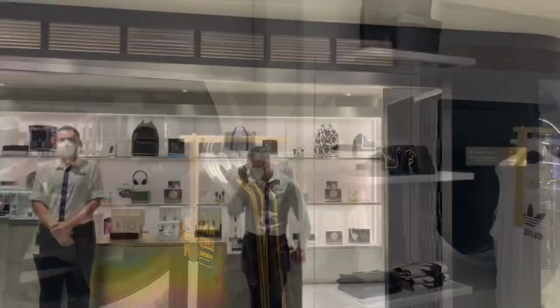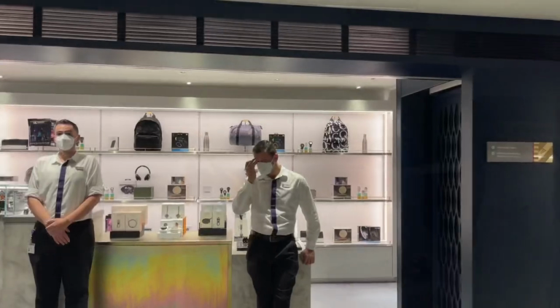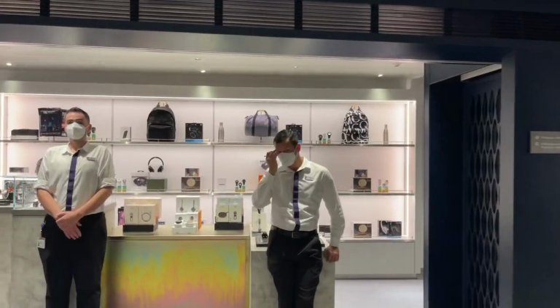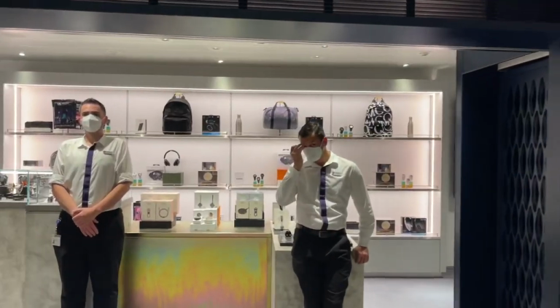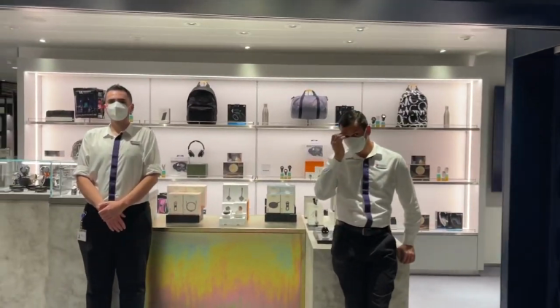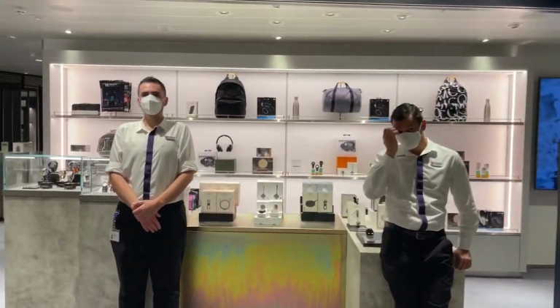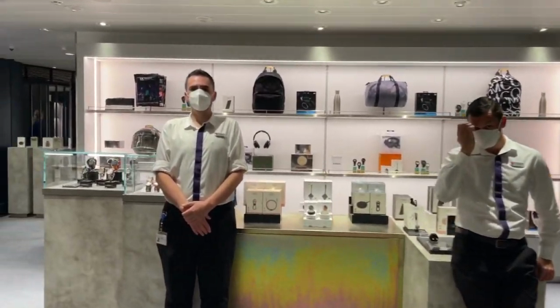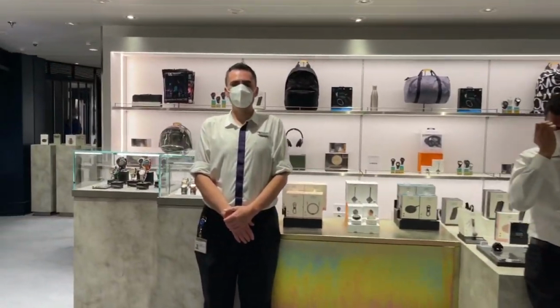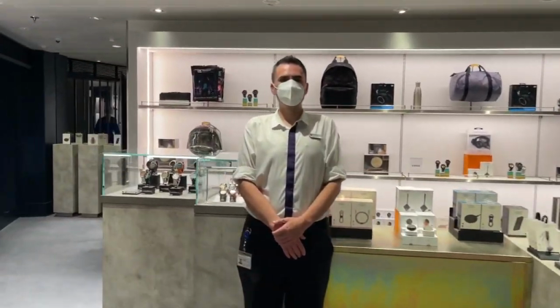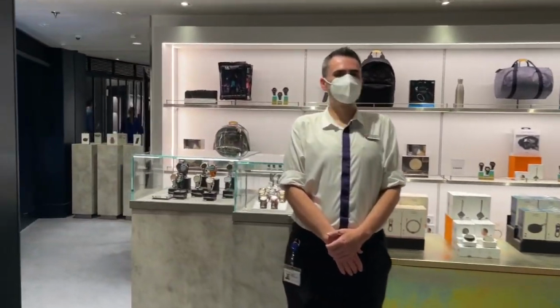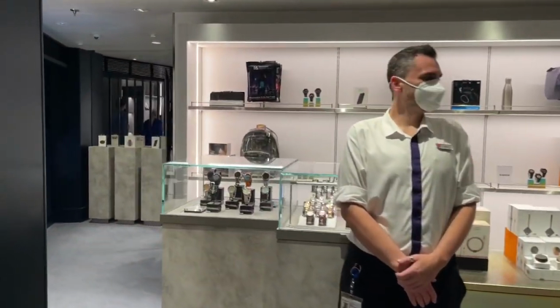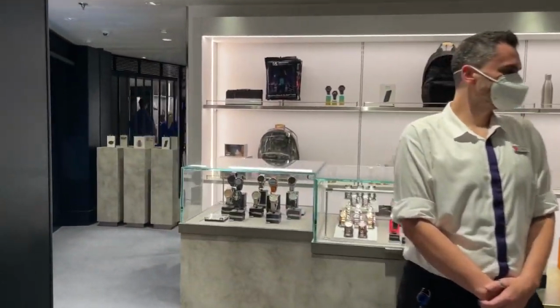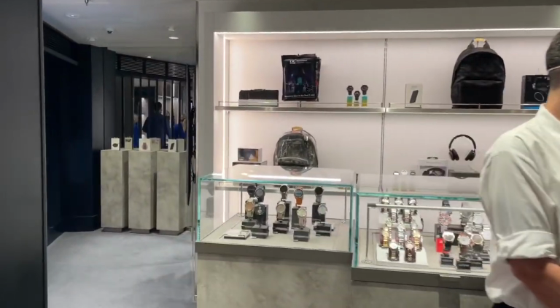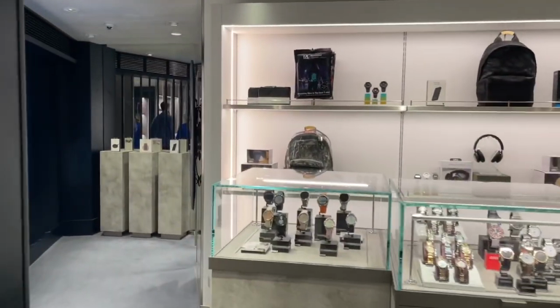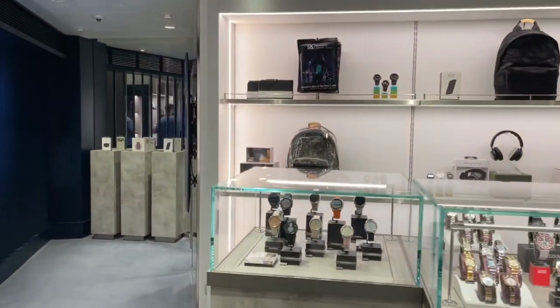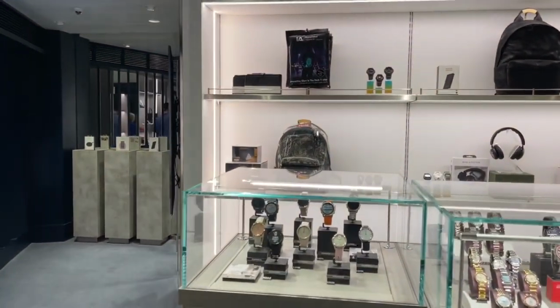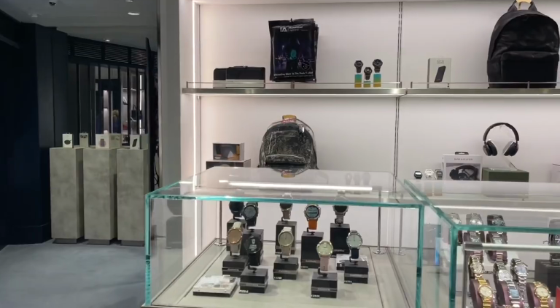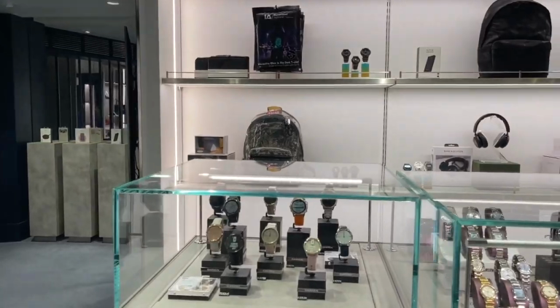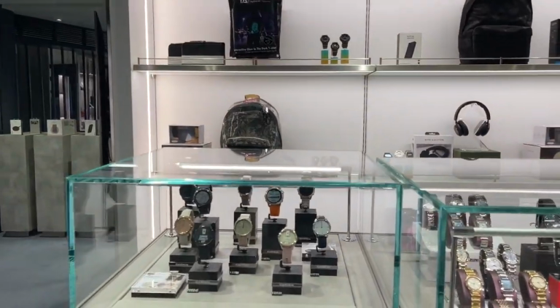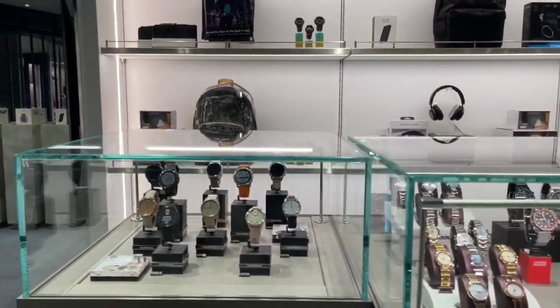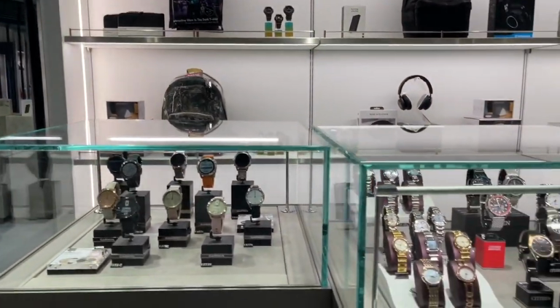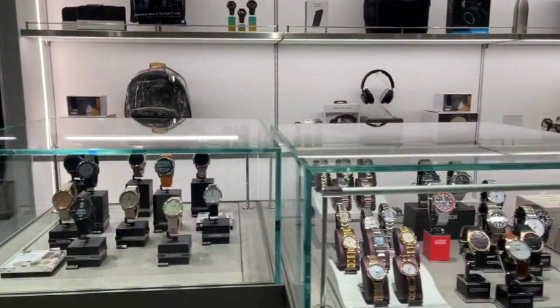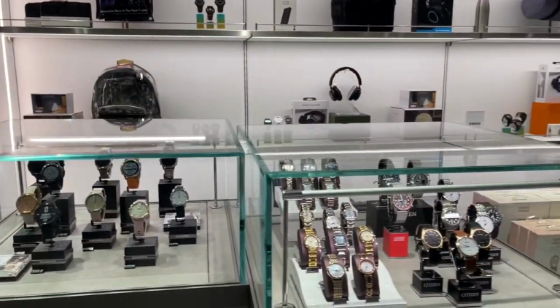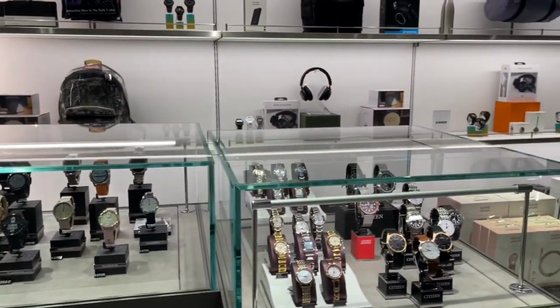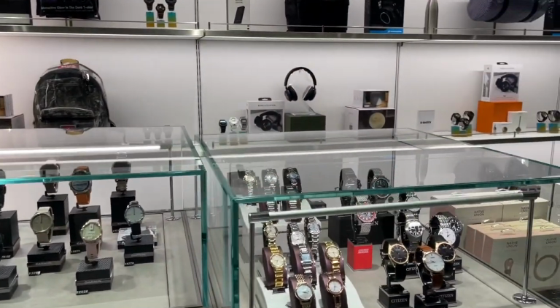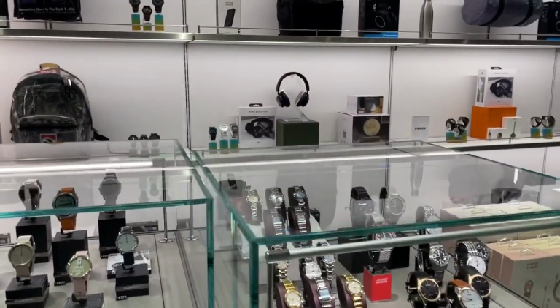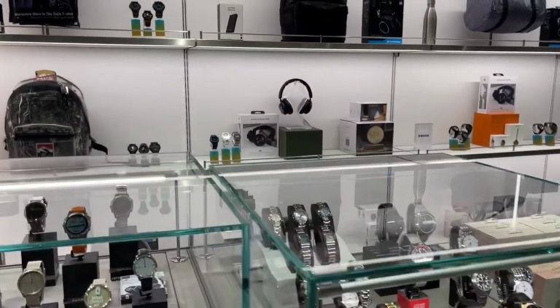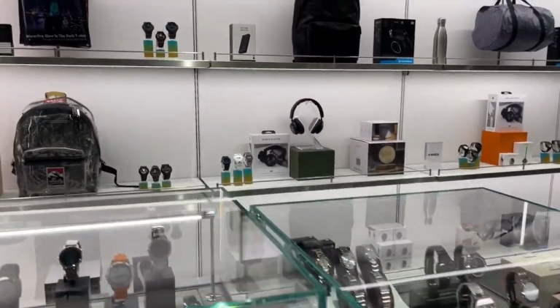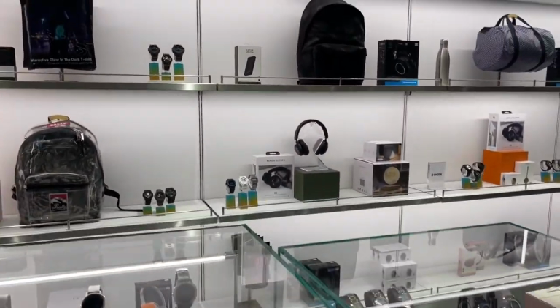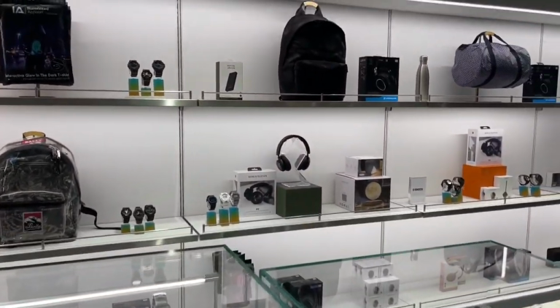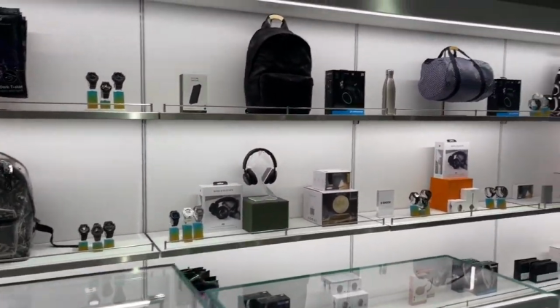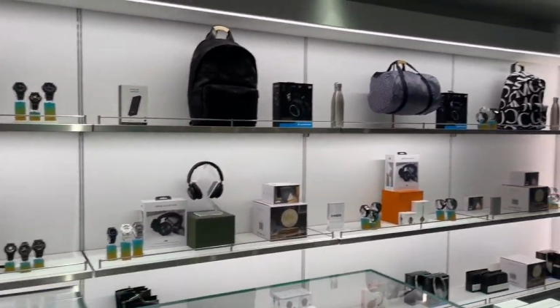On this other side, we have some more watches and accessories, backpacks, and some electronics.